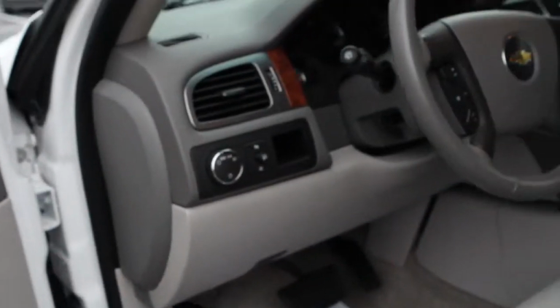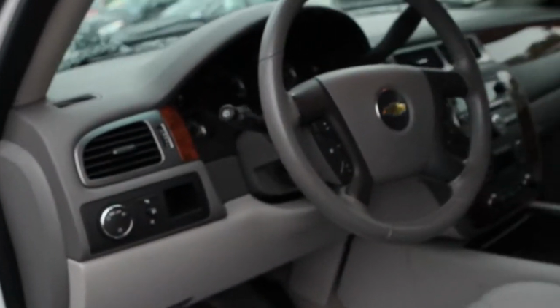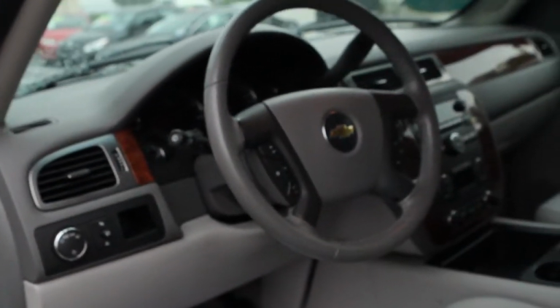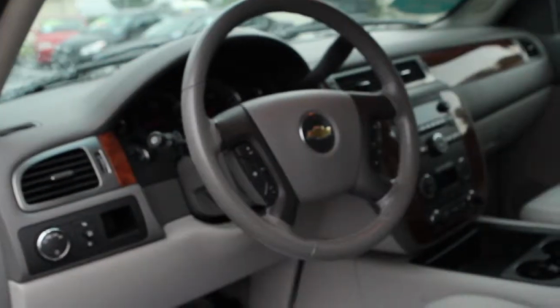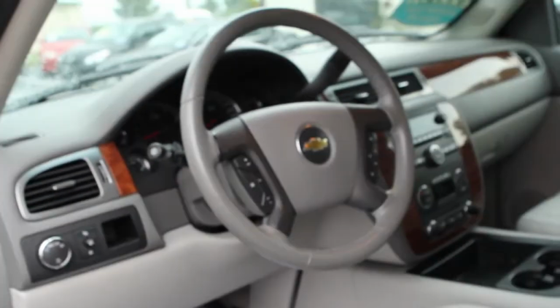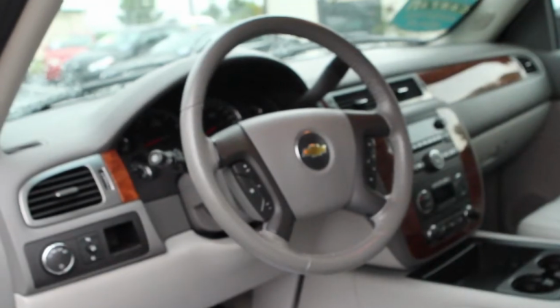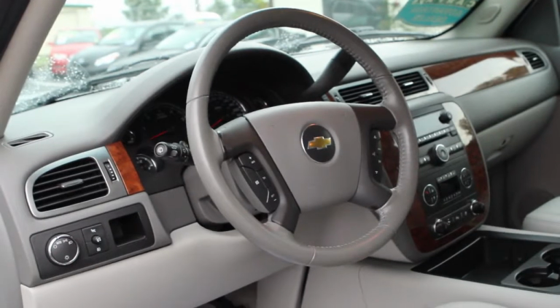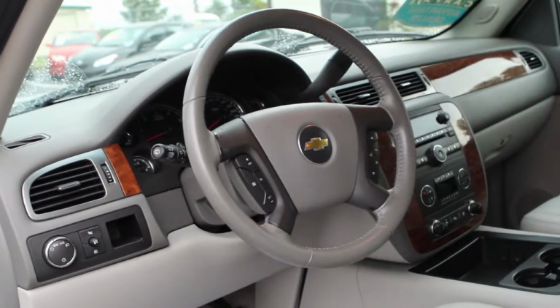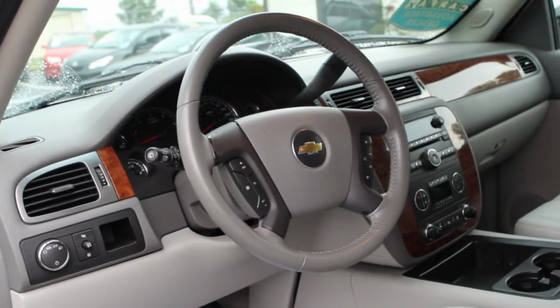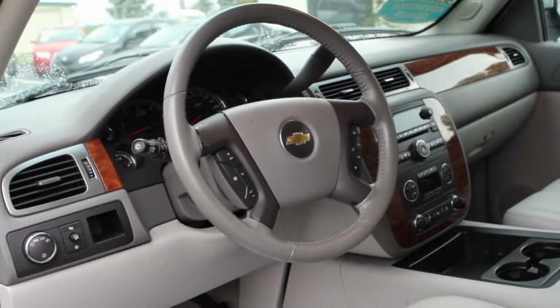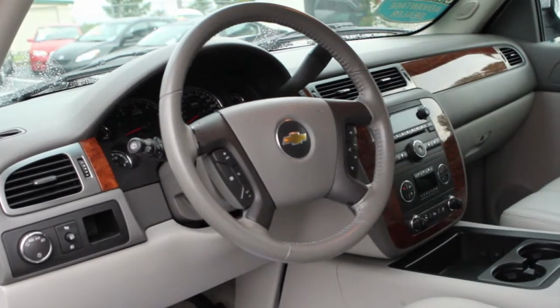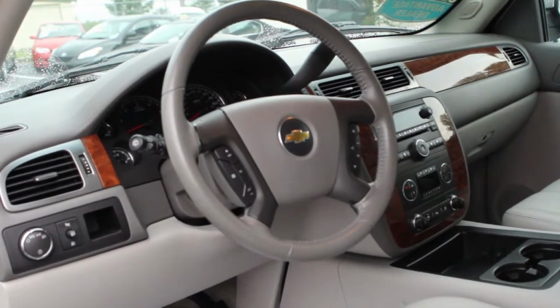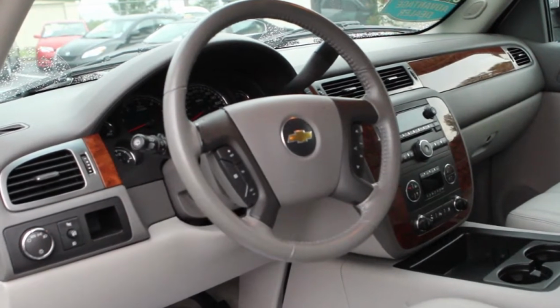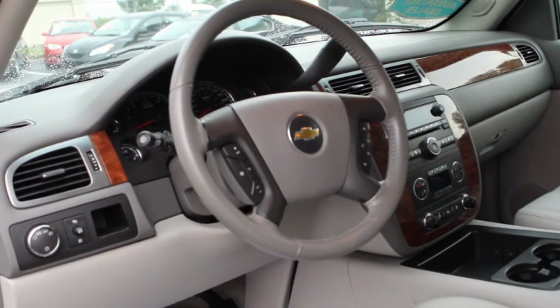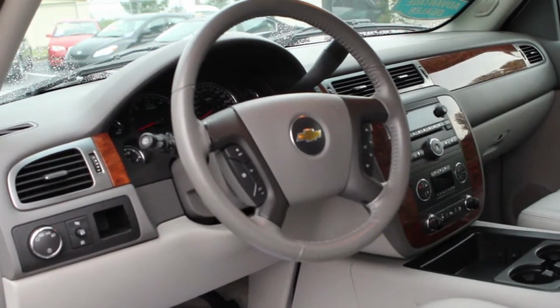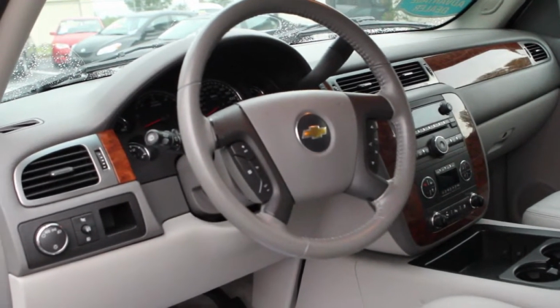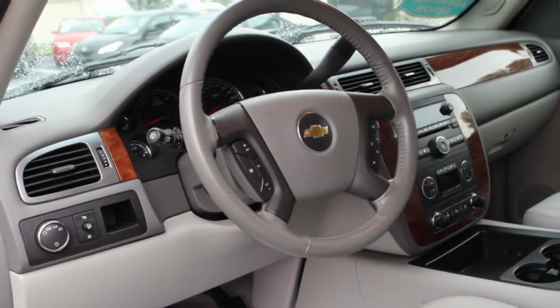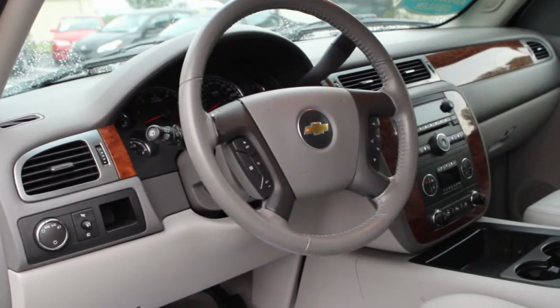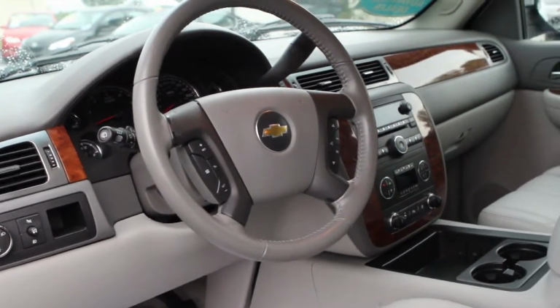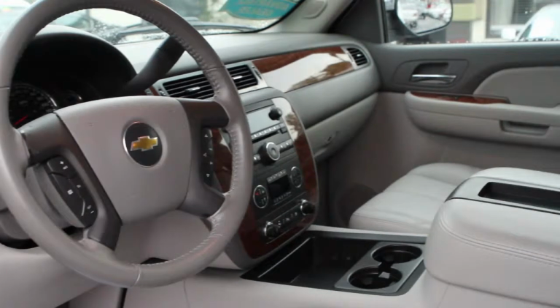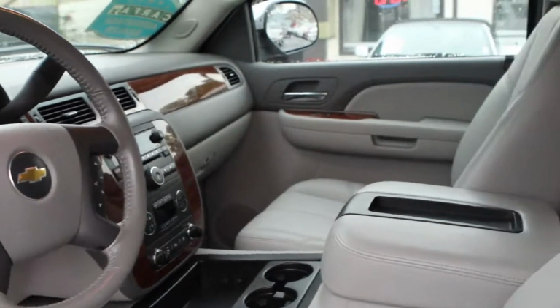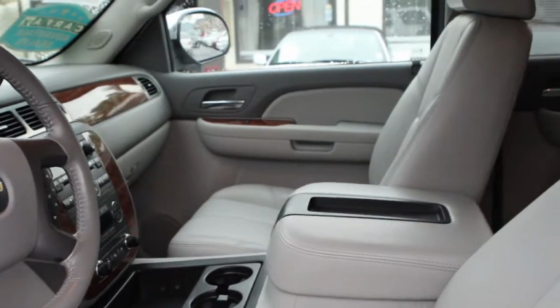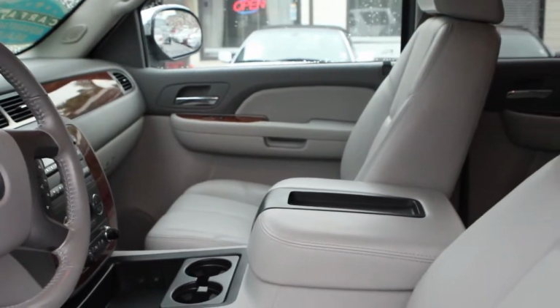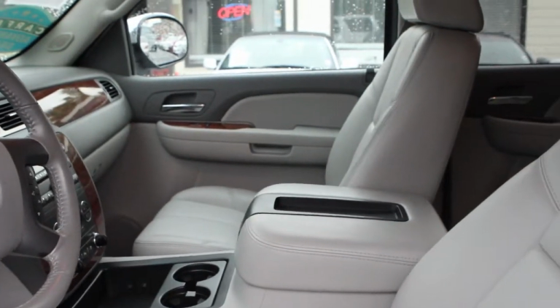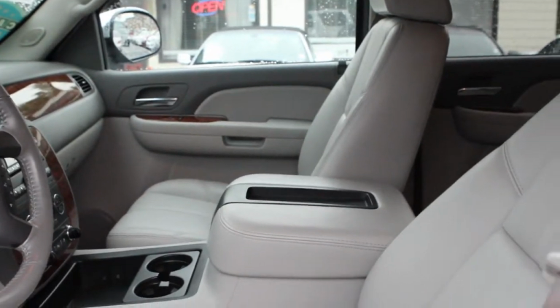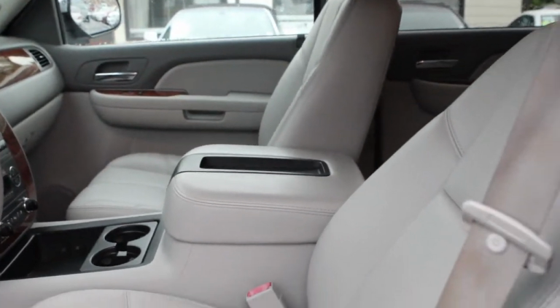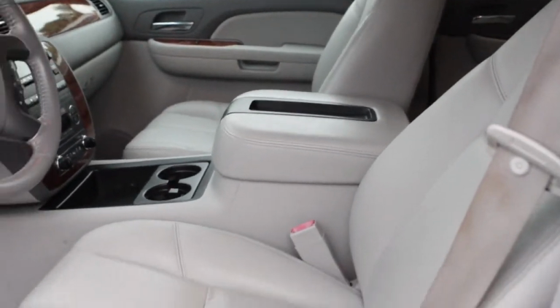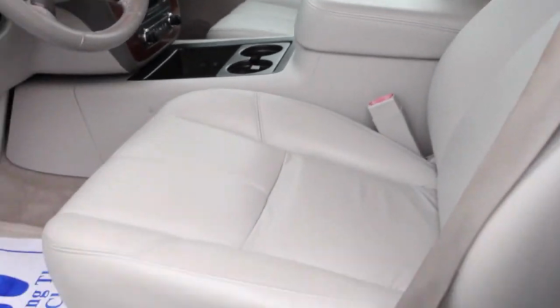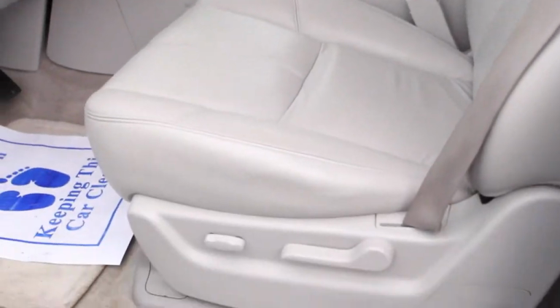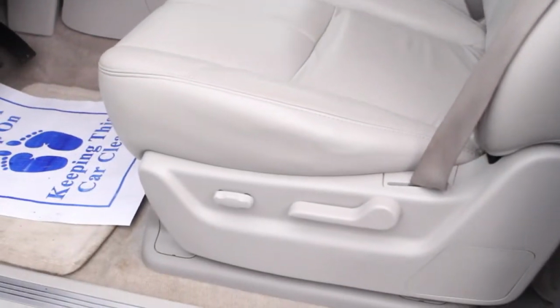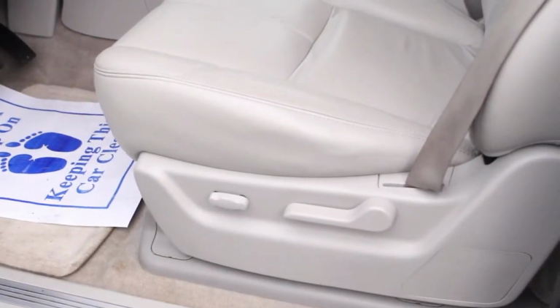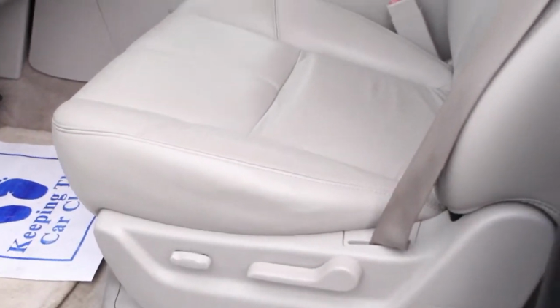Of course it comes with power windows and door locks. Nice accents on the dashboard, wood grain interior accents as well on the doors. Power seats.